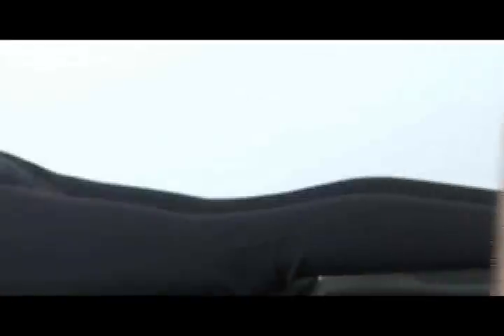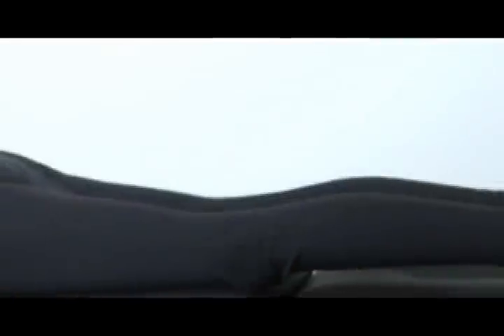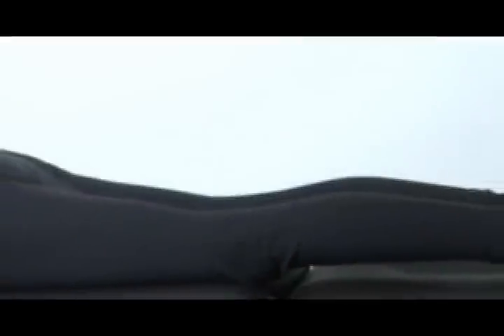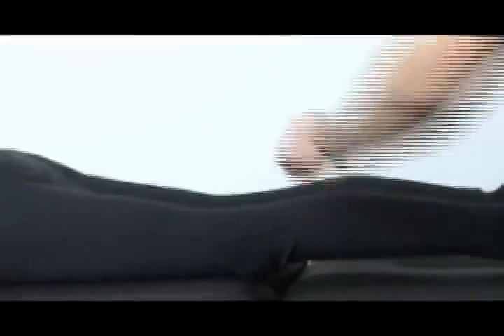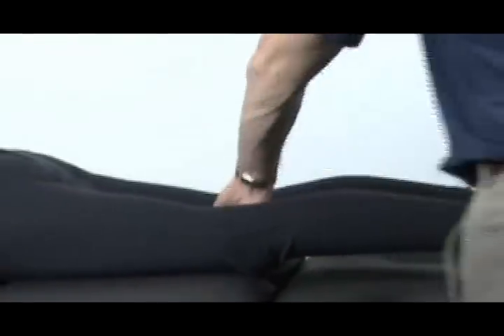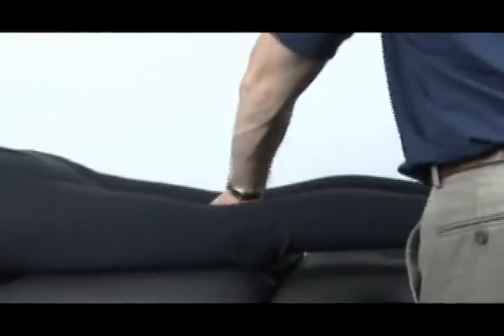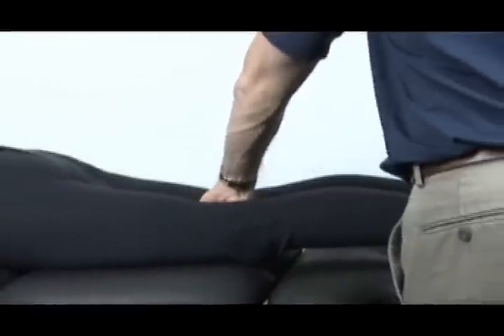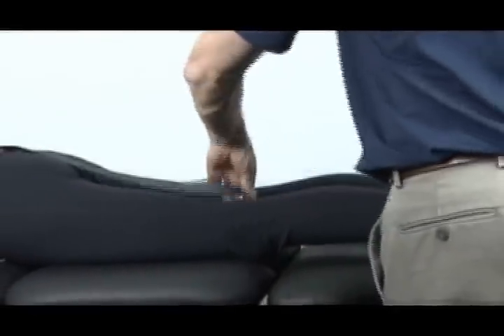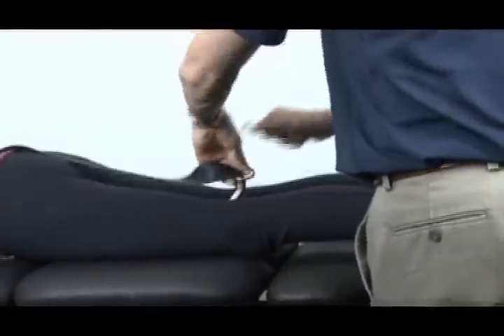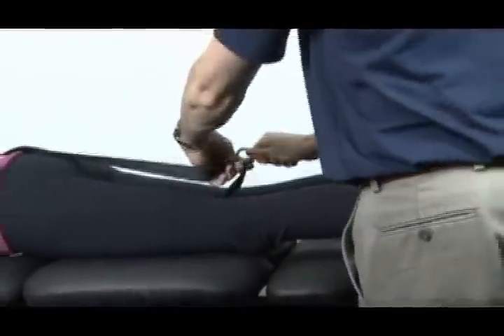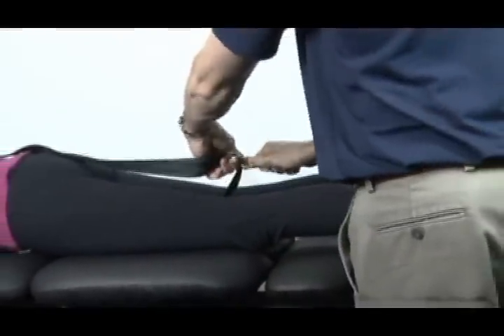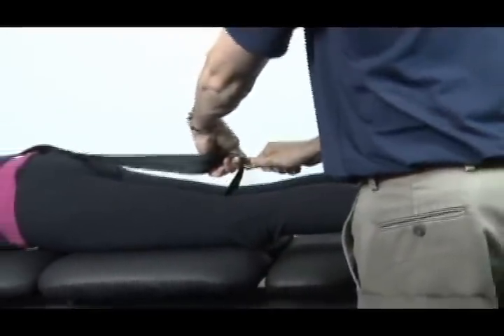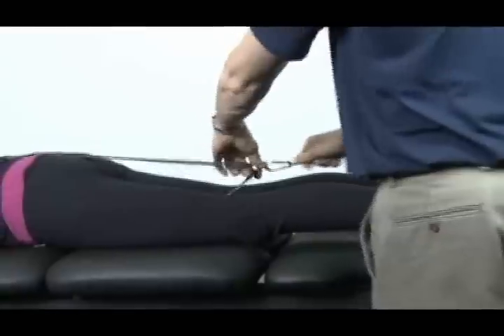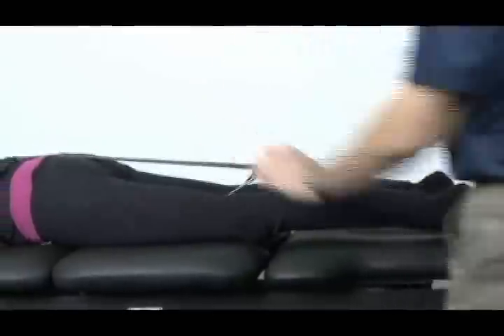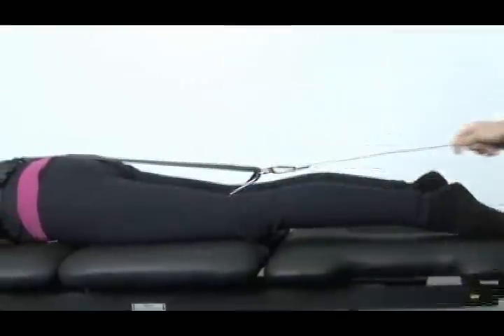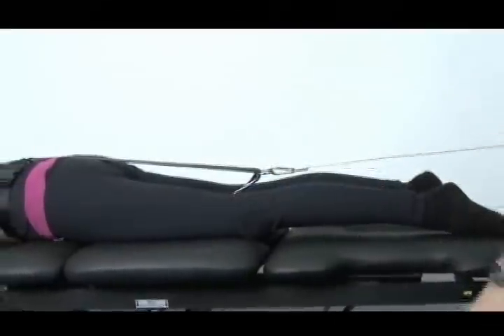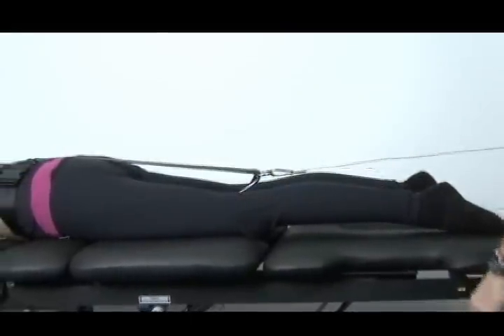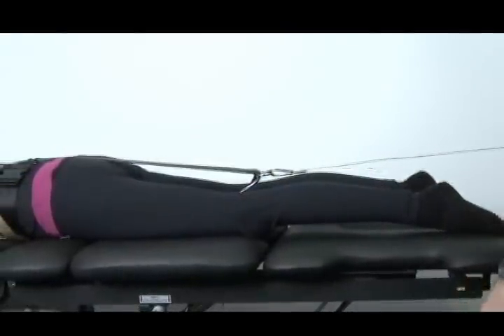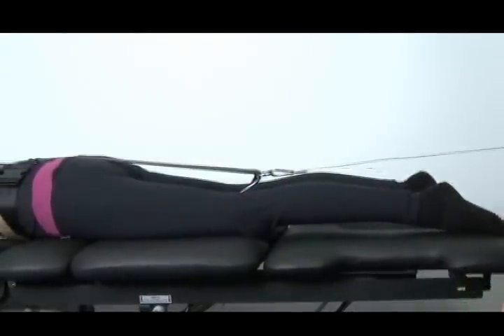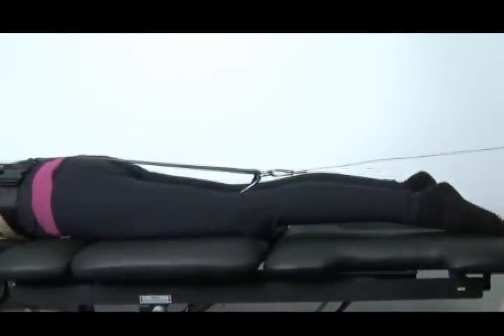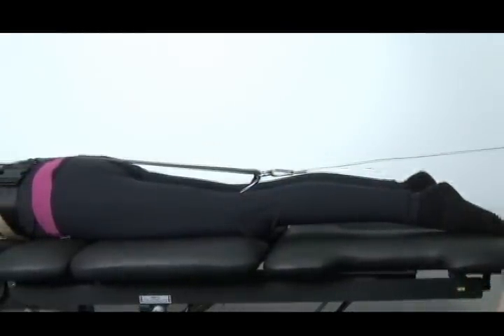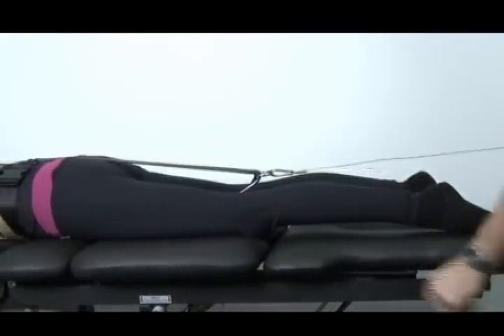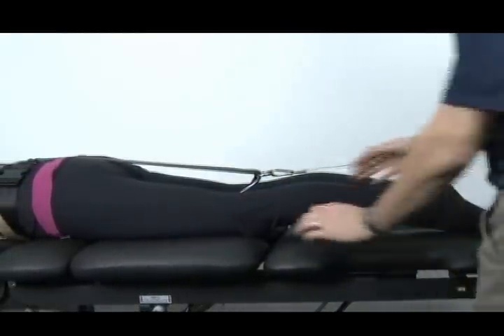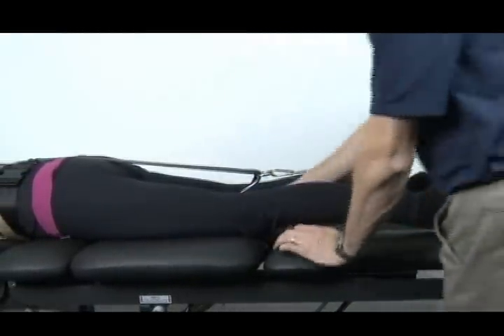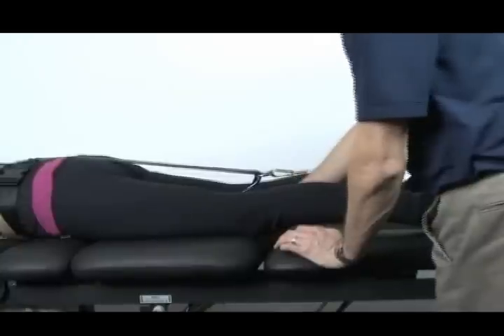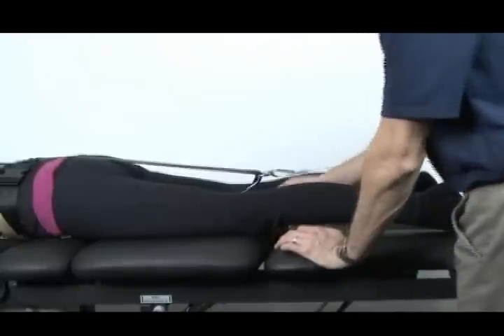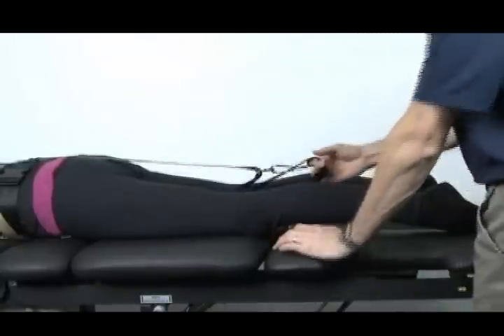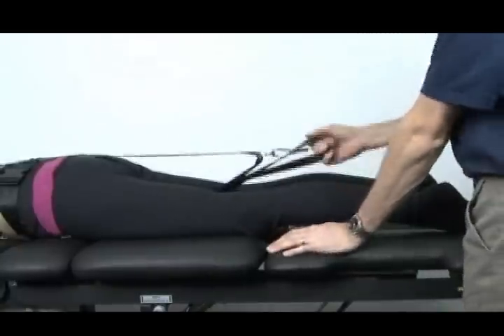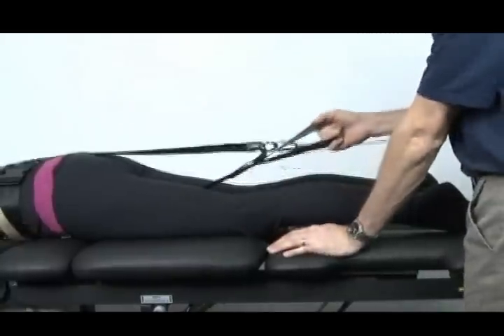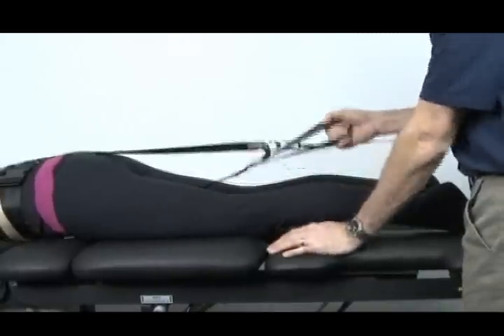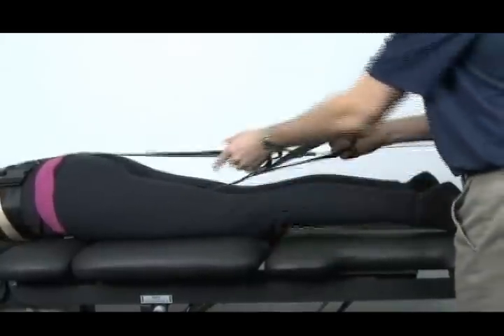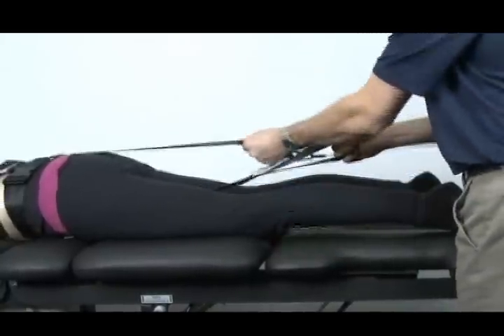Connect the cable from the decompression head via the D-ring to the round ring on the belt. The final step is to grasp the pre-tensioning loop and firmly seat the belt, which will minimize belt slippage once the treatment begins.